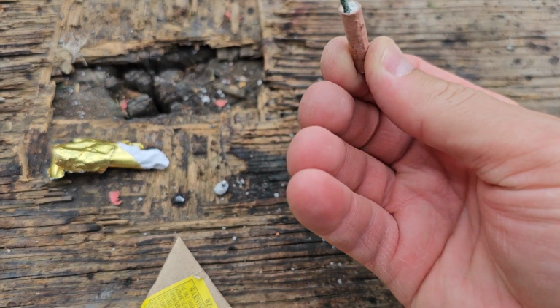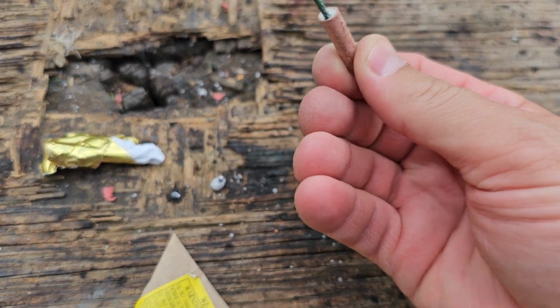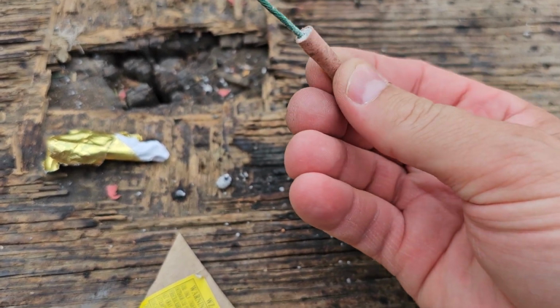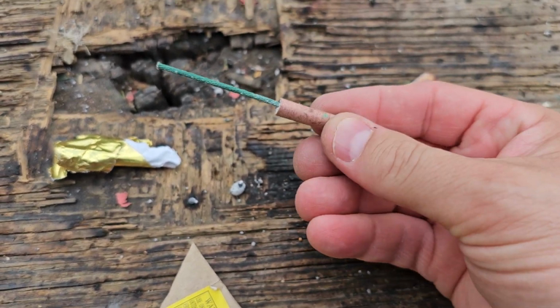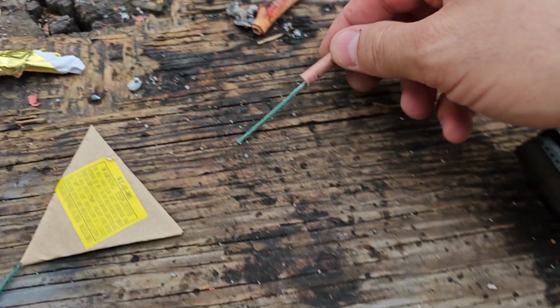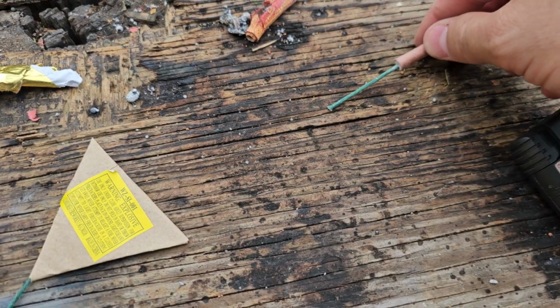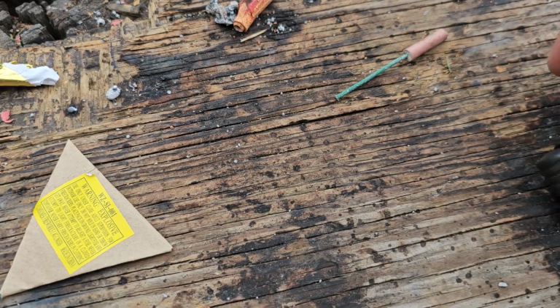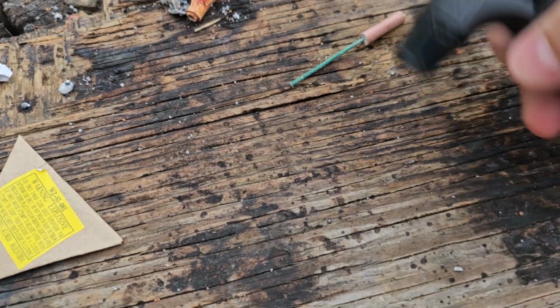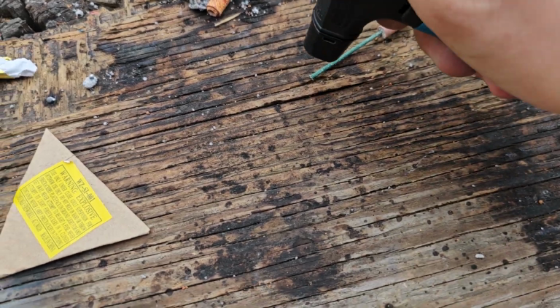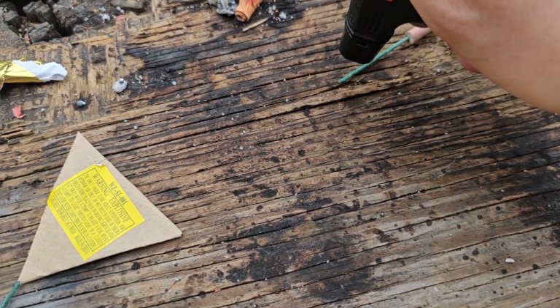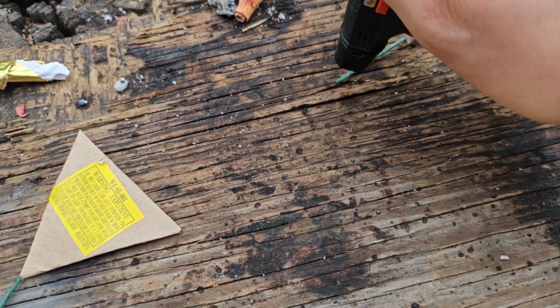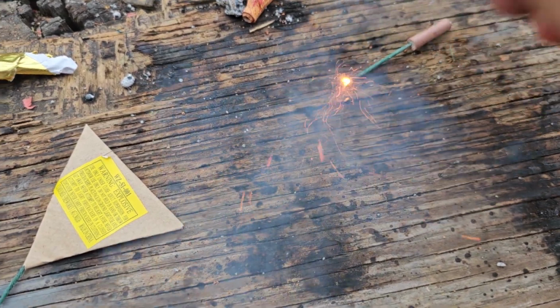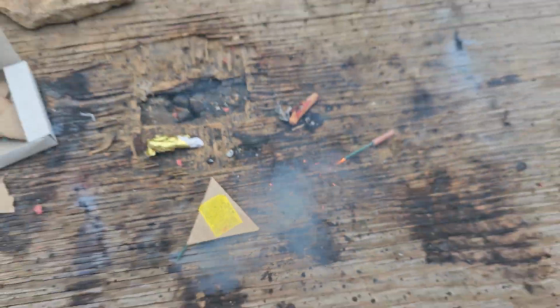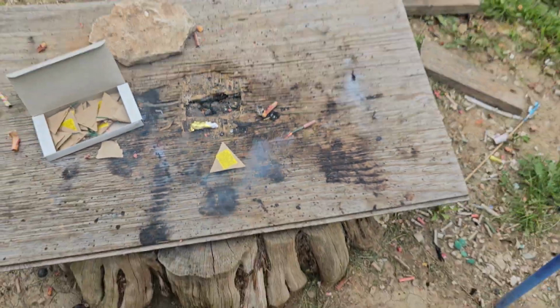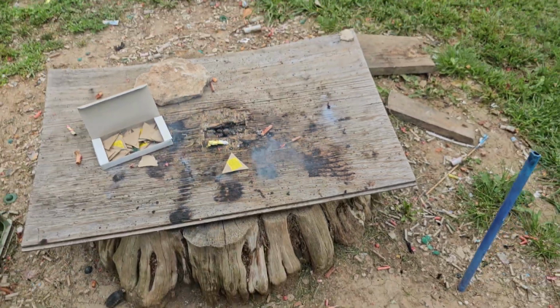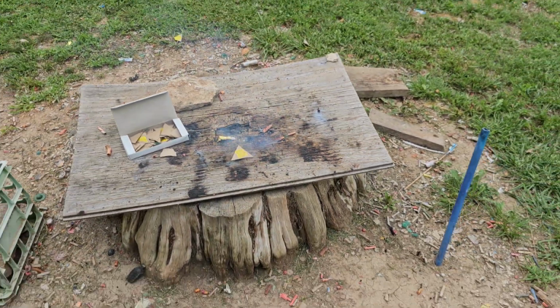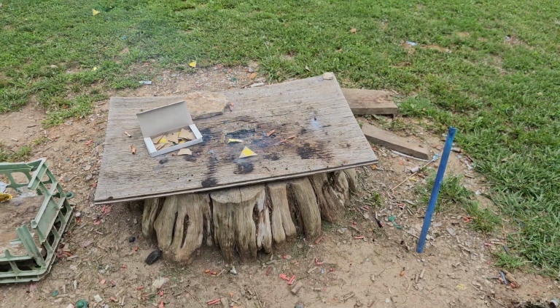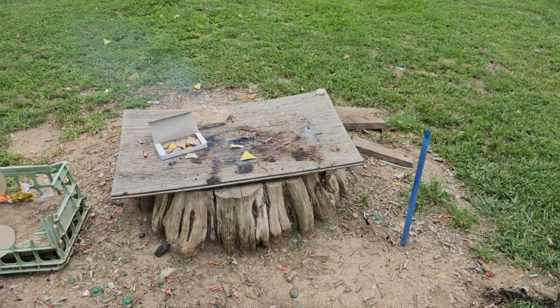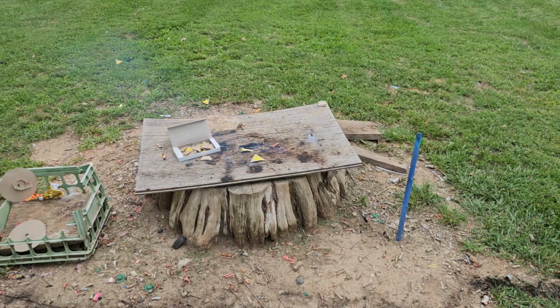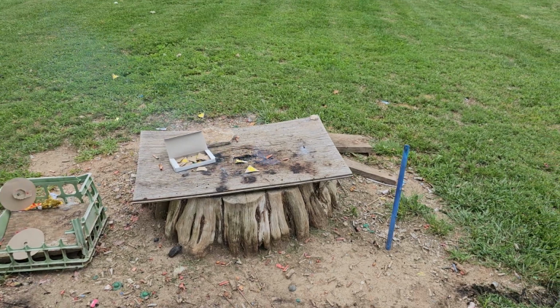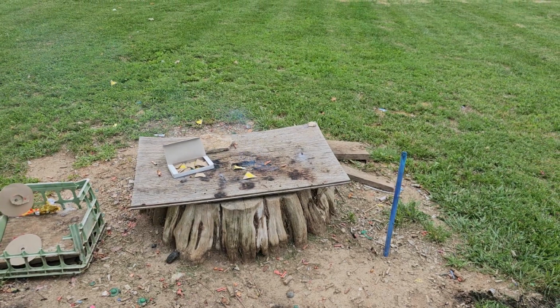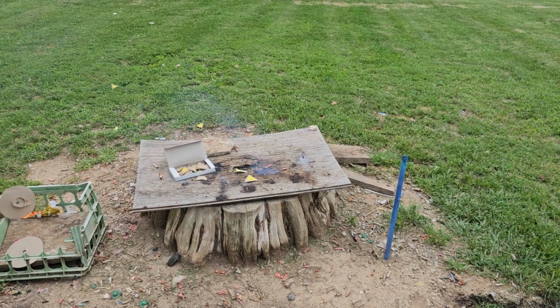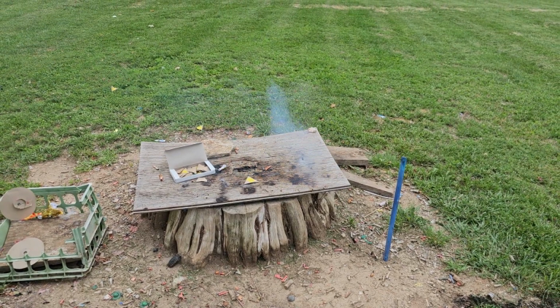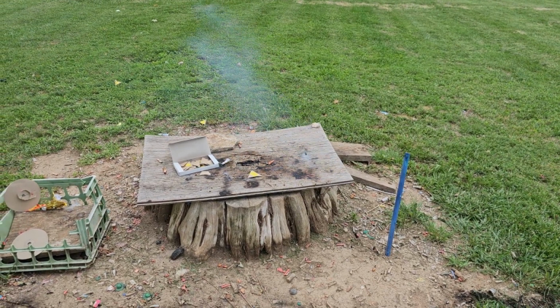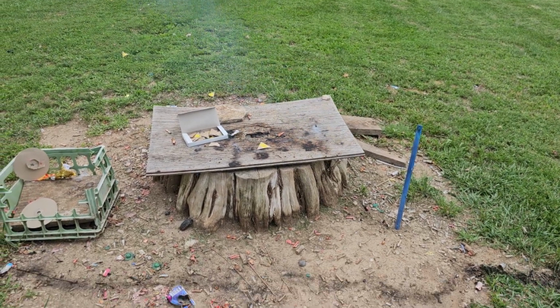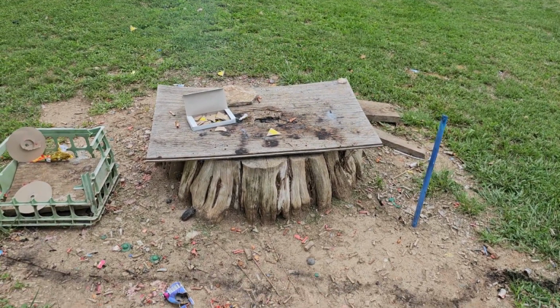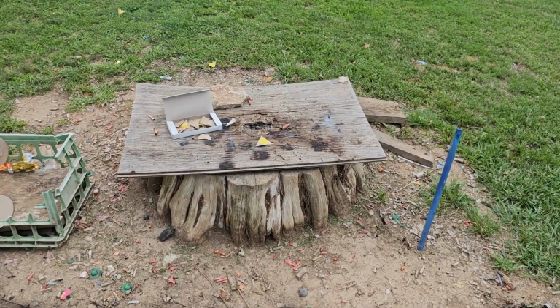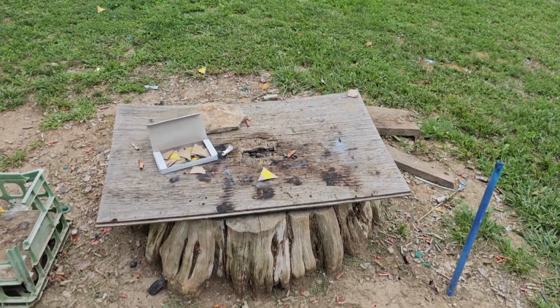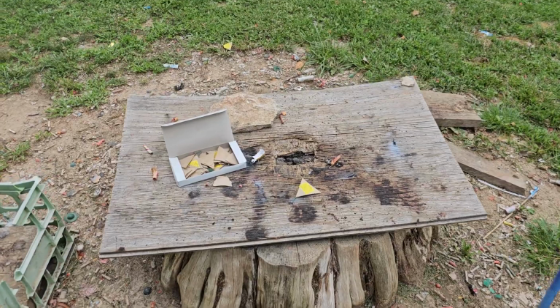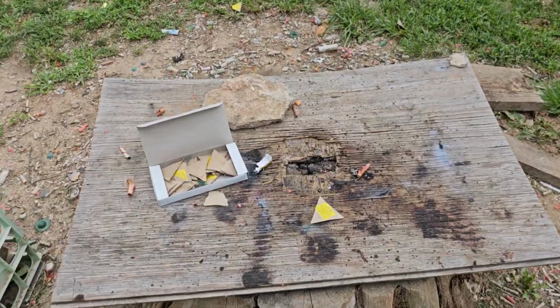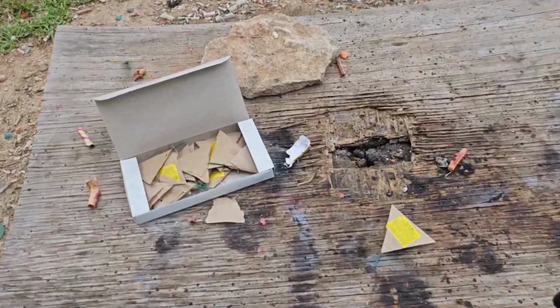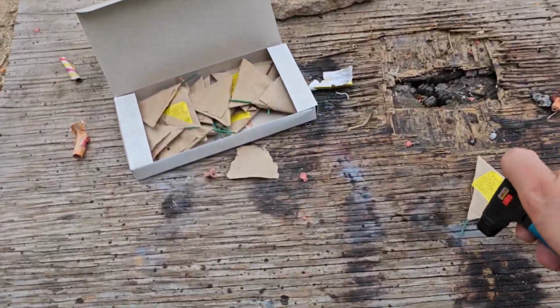It's fairly loud. We'll light it without the paper on it here. We'll come back and do one more. It's pretty loud — it's got a decent little pop to it. Last one.